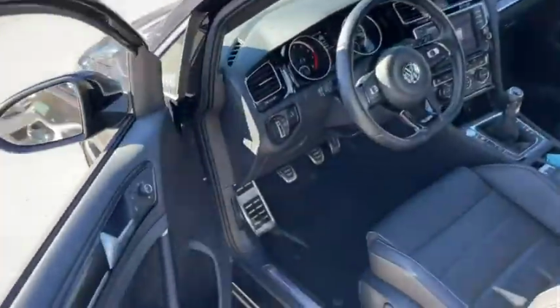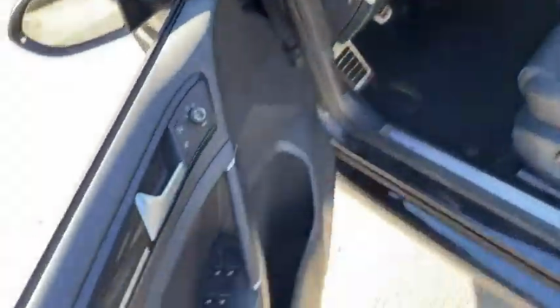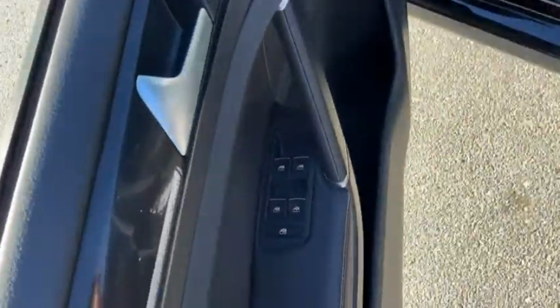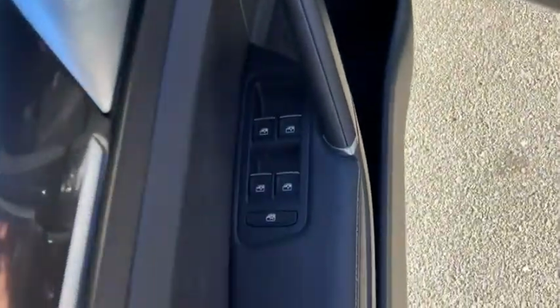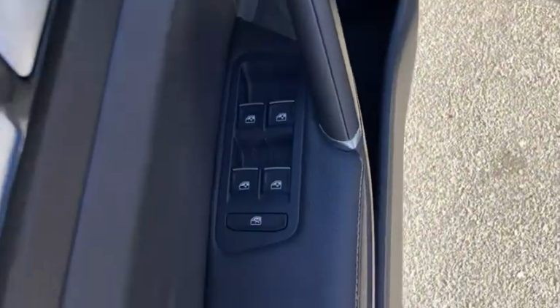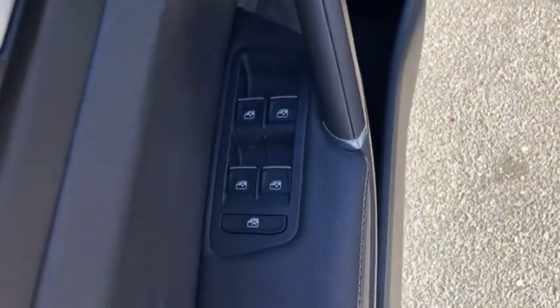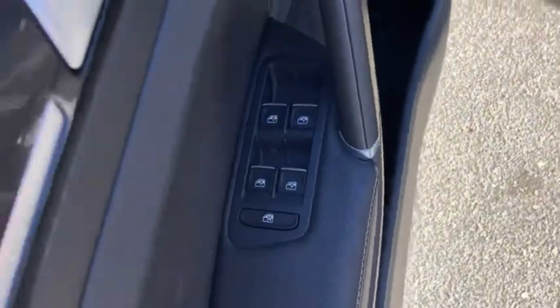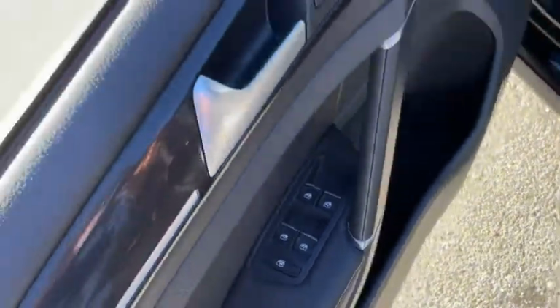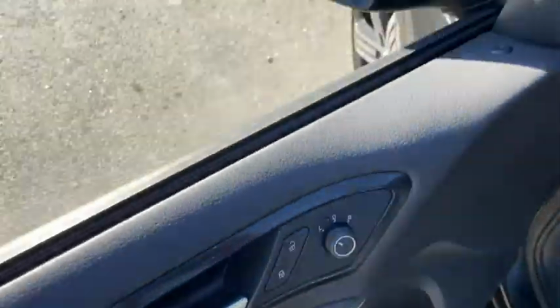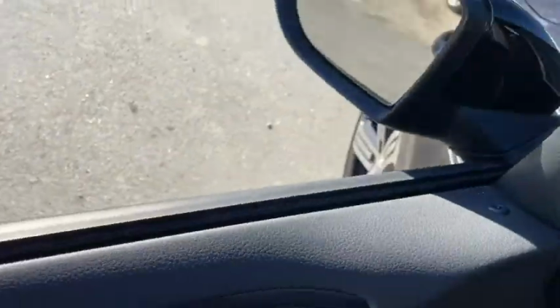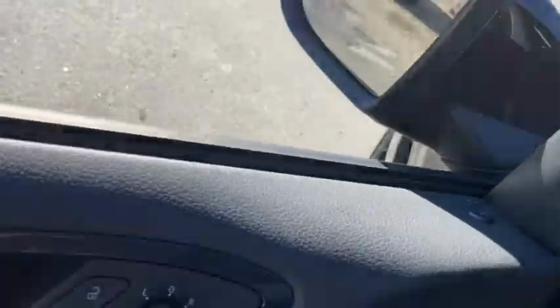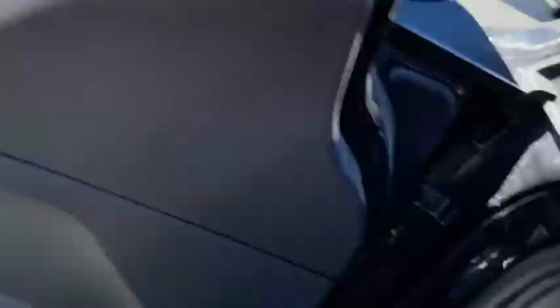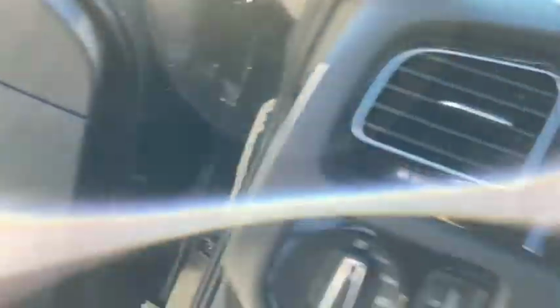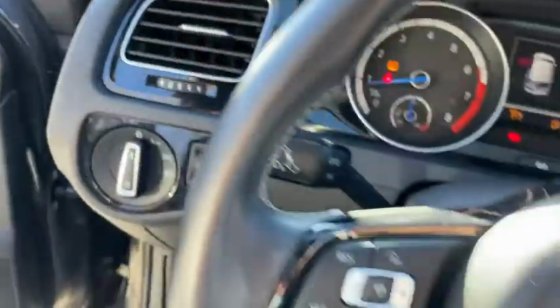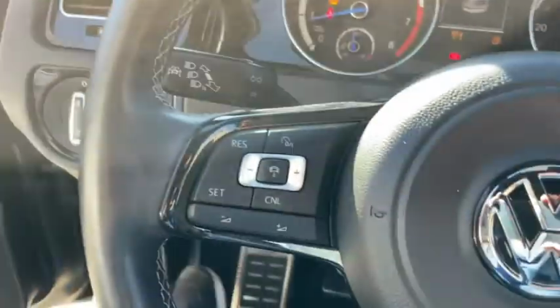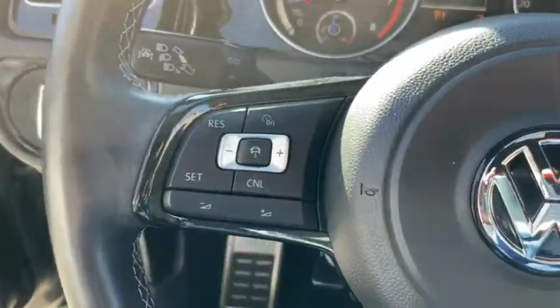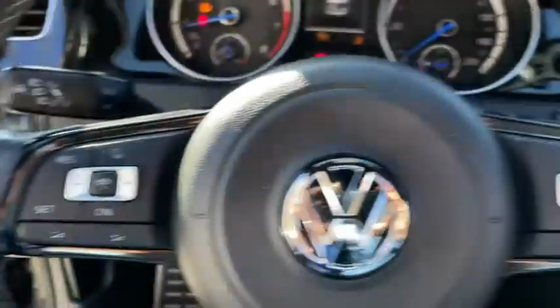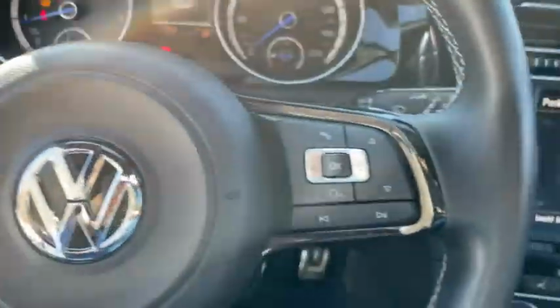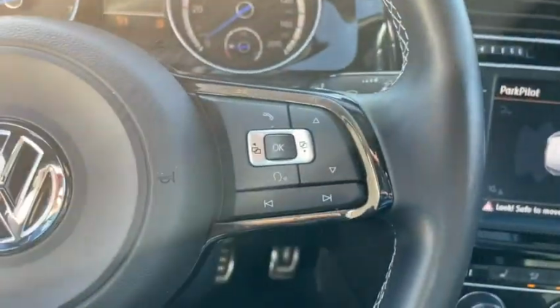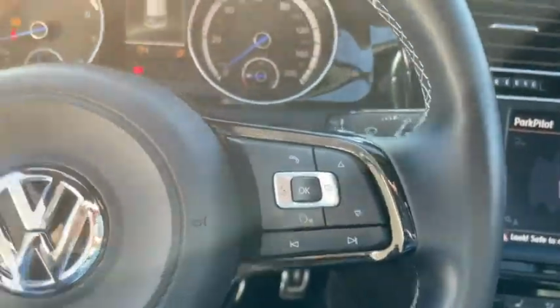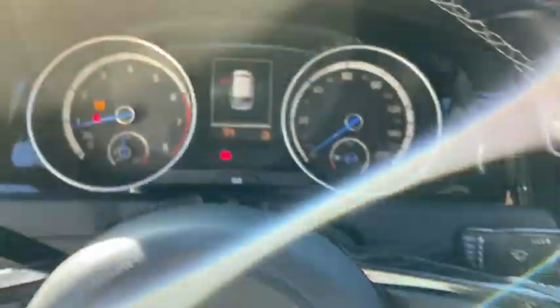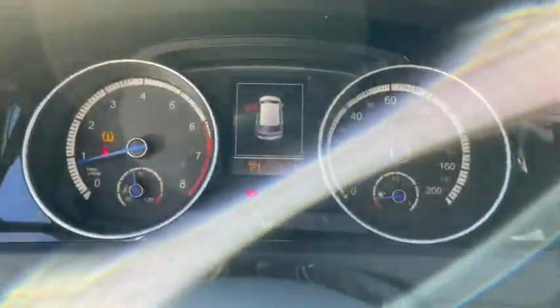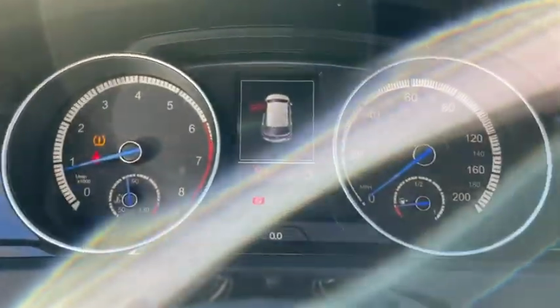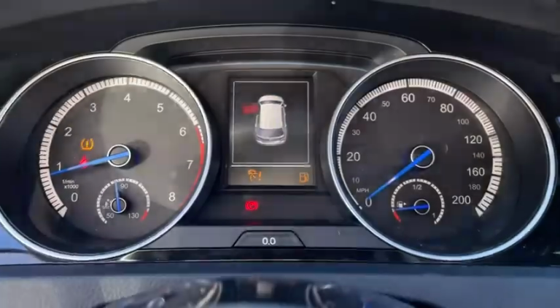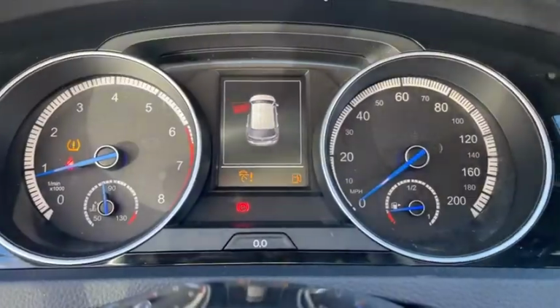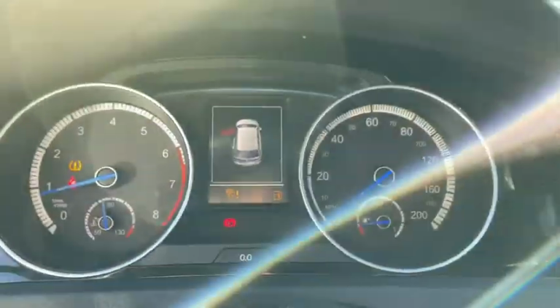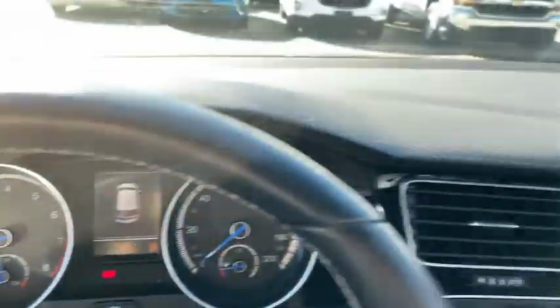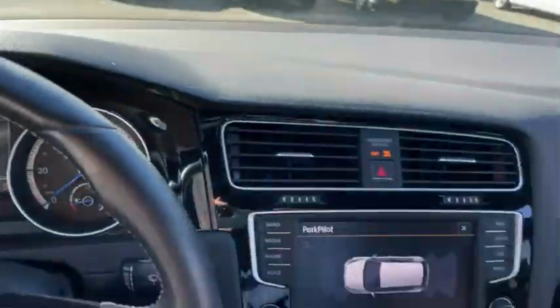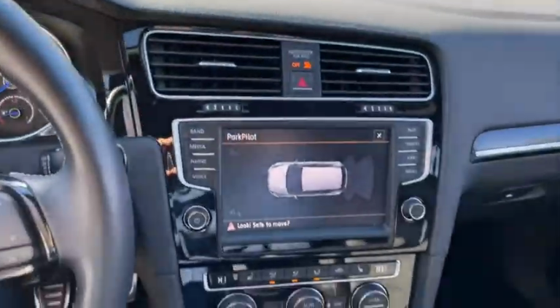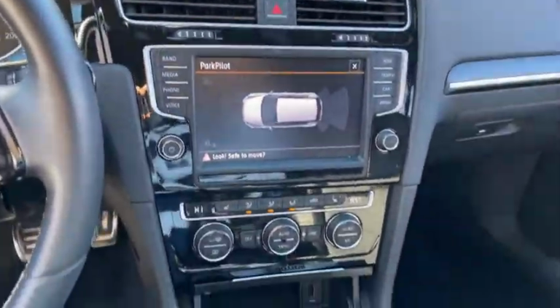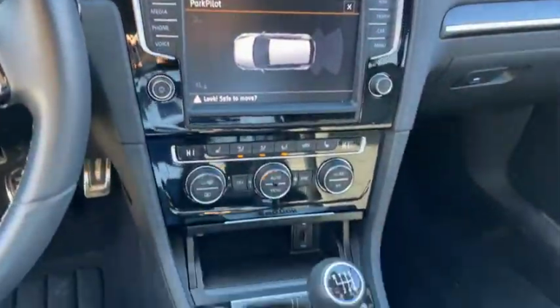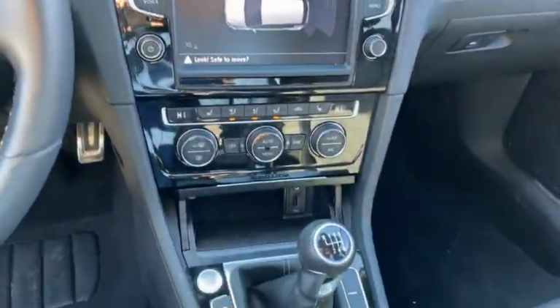Here are some of this vehicle's great options: Xenon headlights, all-wheel drive, traction control, navigation system, stability control, Bluetooth, power windows, heated driver's seat, compass.